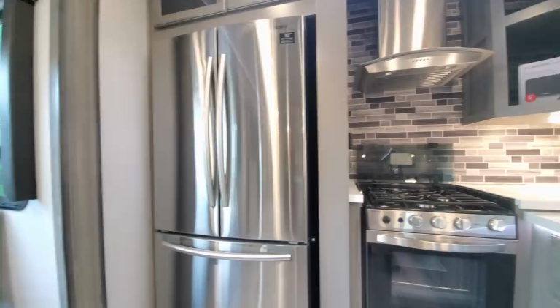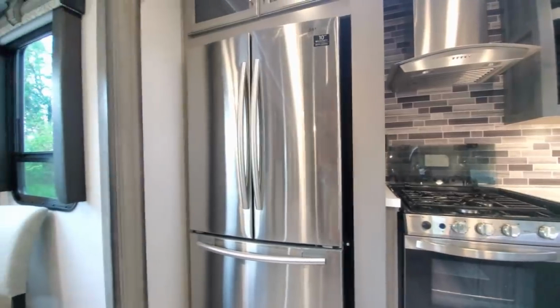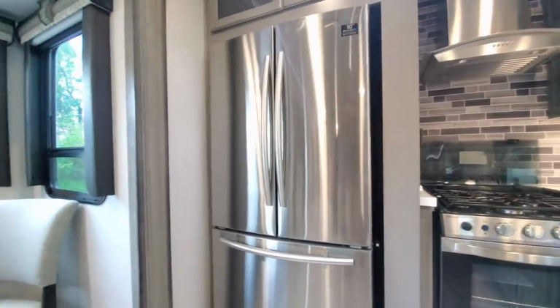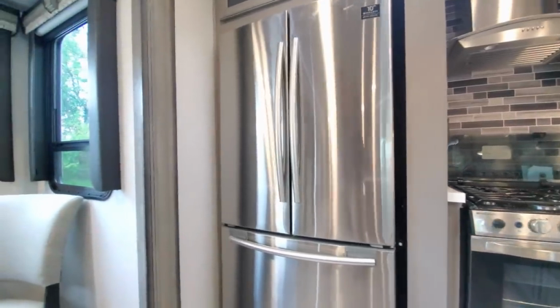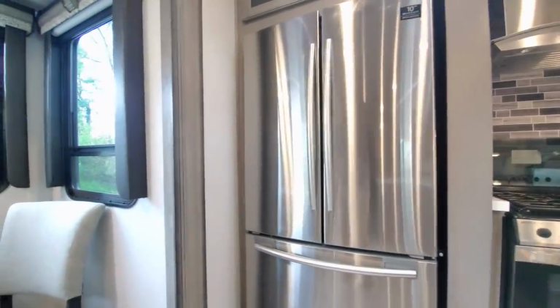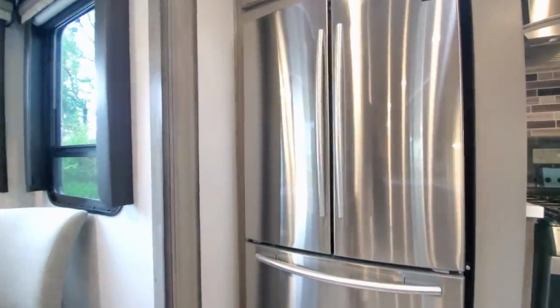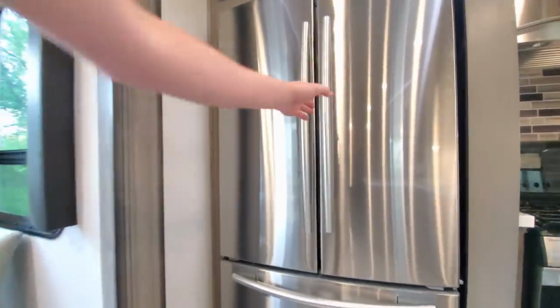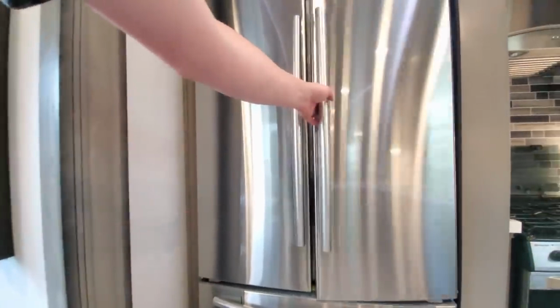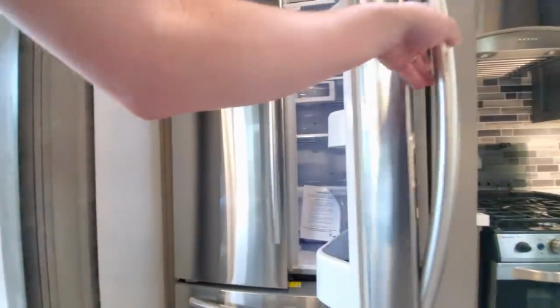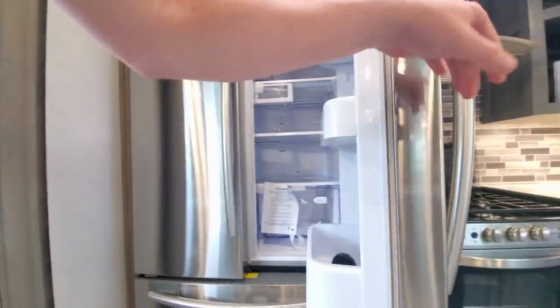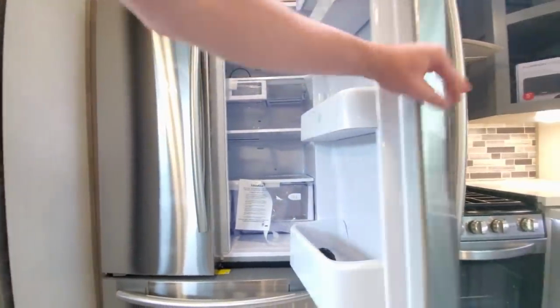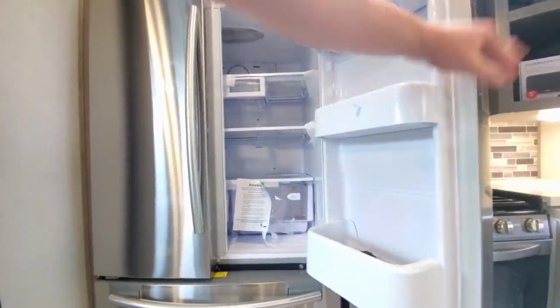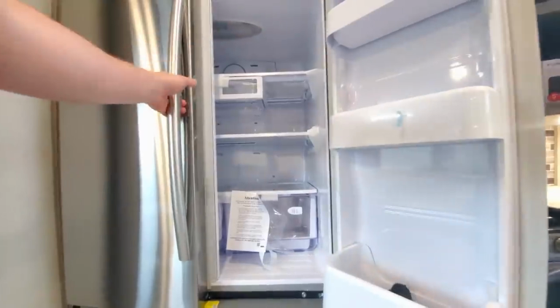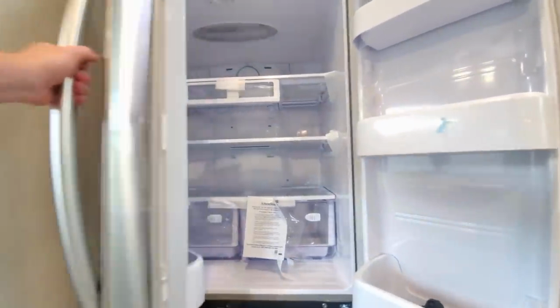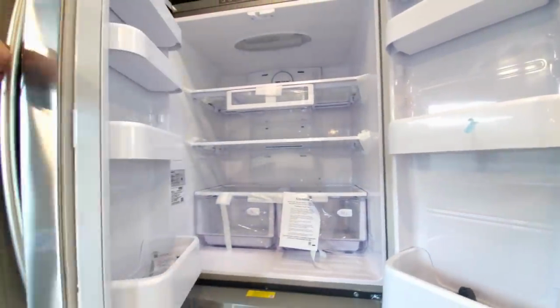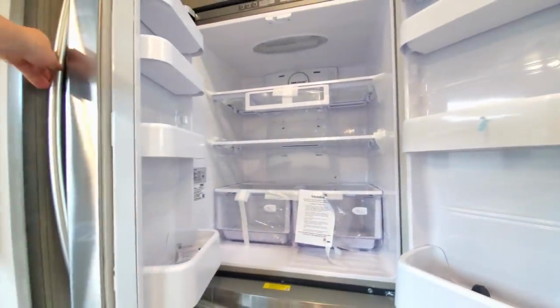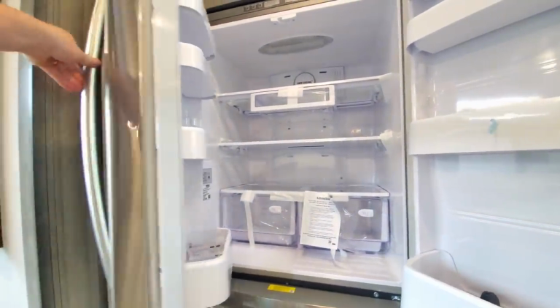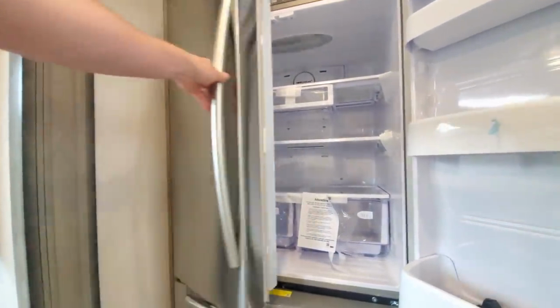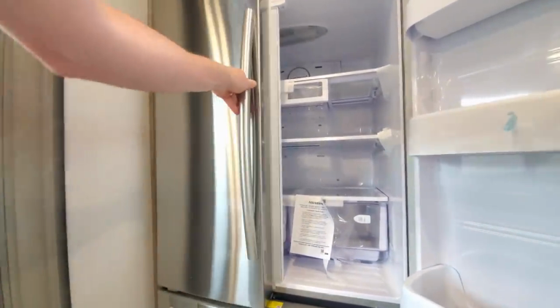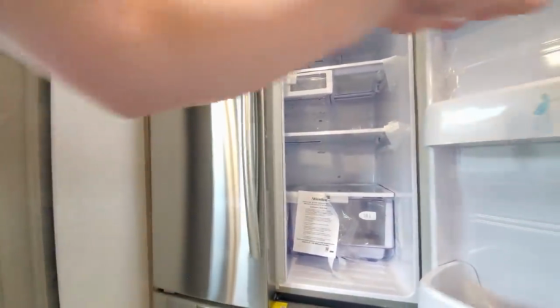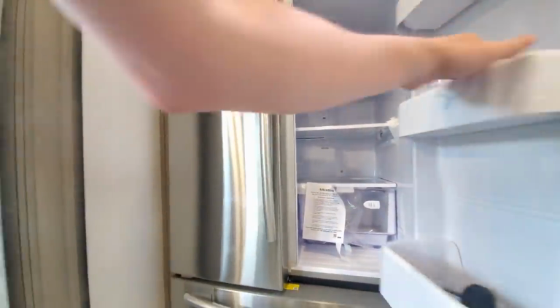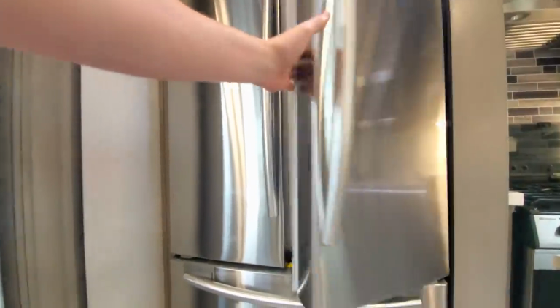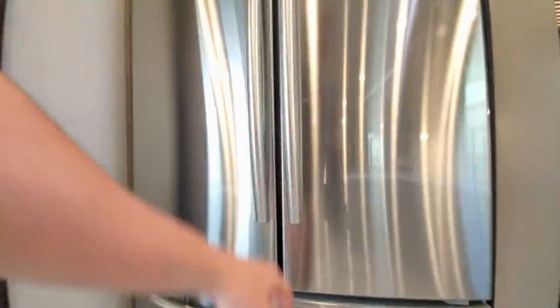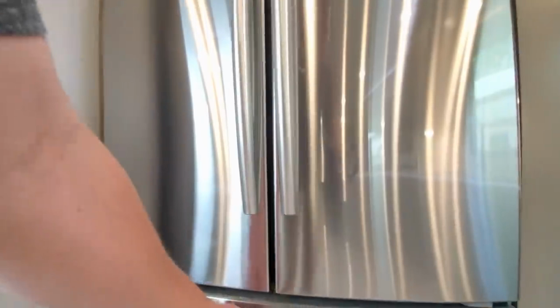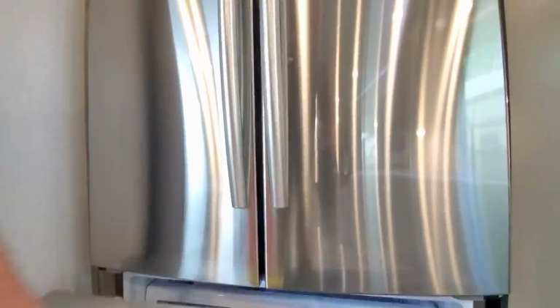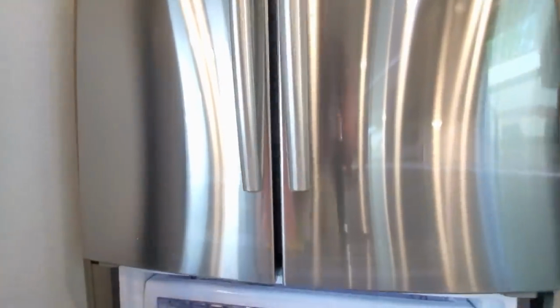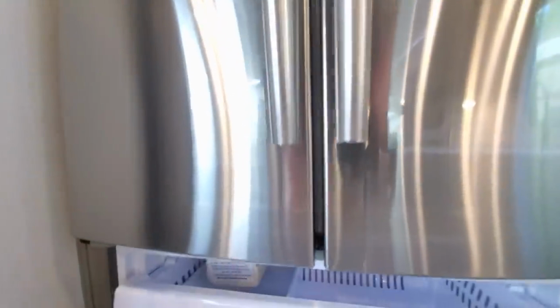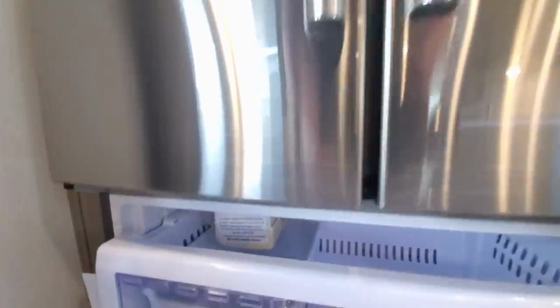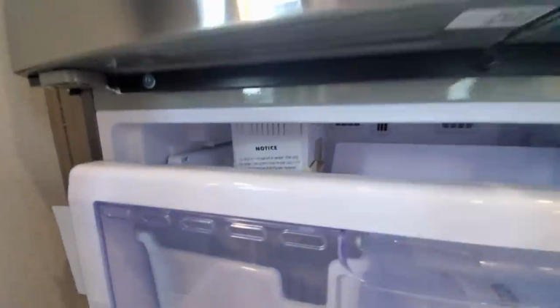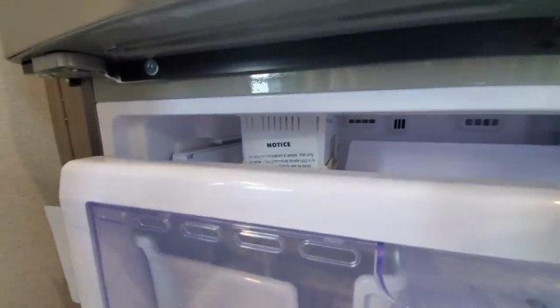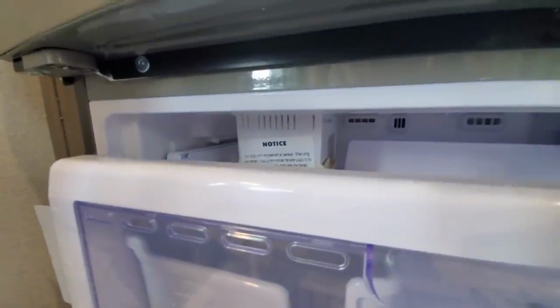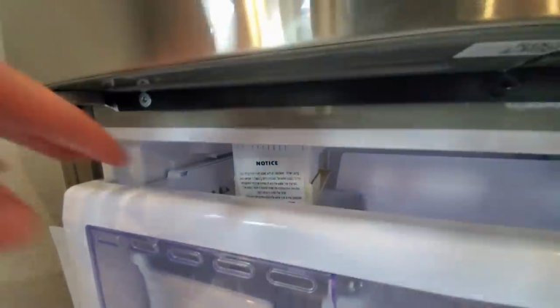You get the Samsung refrigerator — not much has changed there, like the High Country. It's still a very nice big 18 cubic foot fridge with an ice maker down in the freezer section.